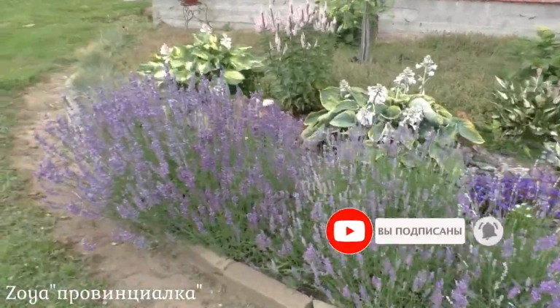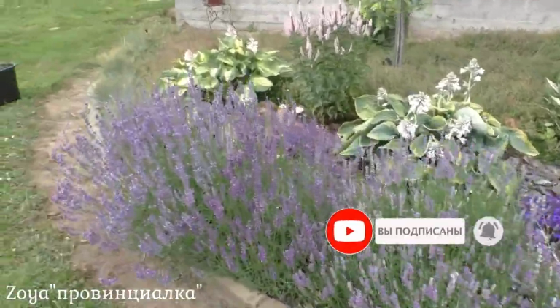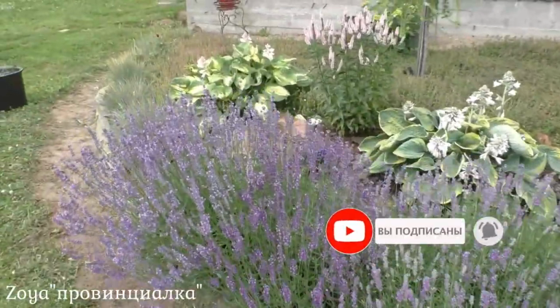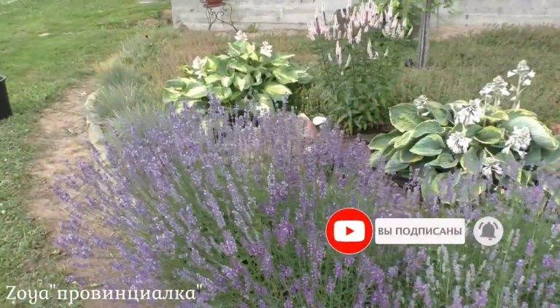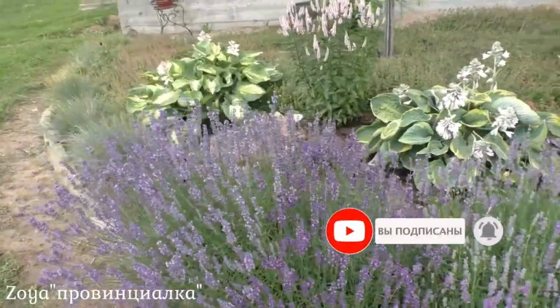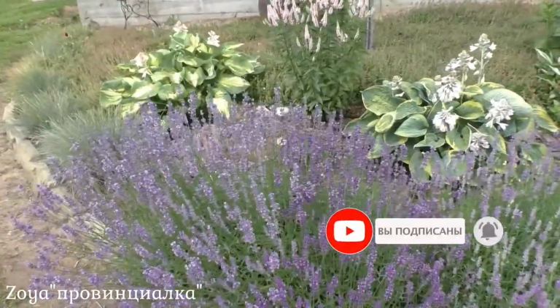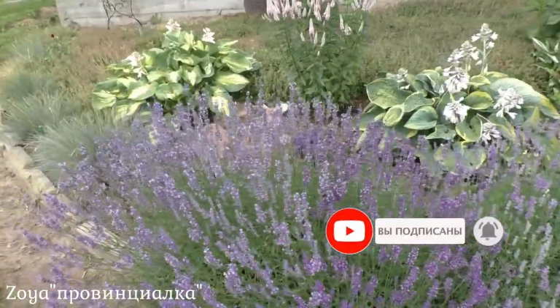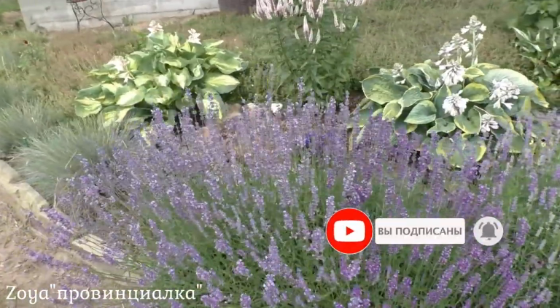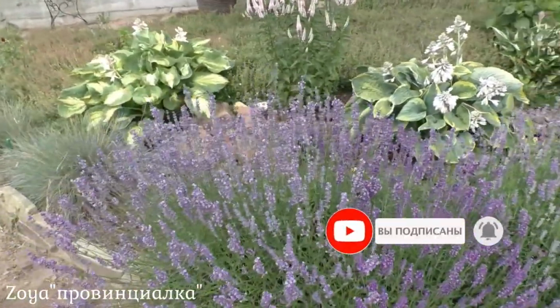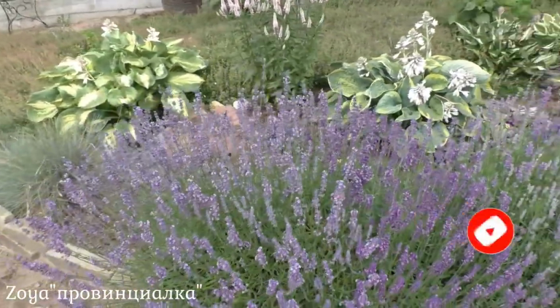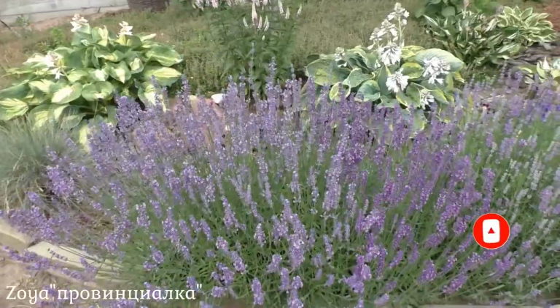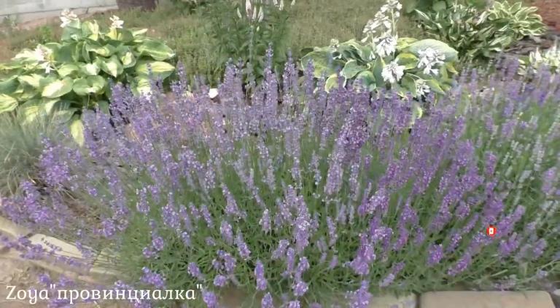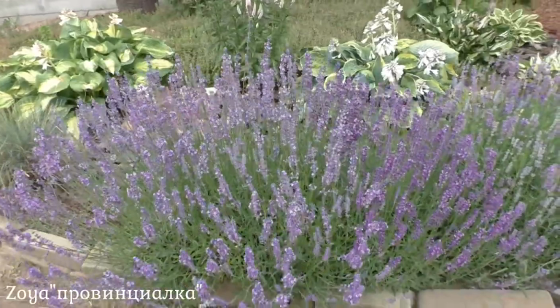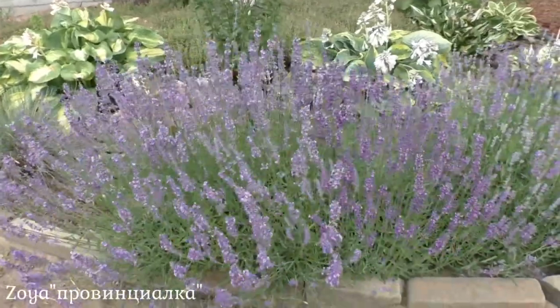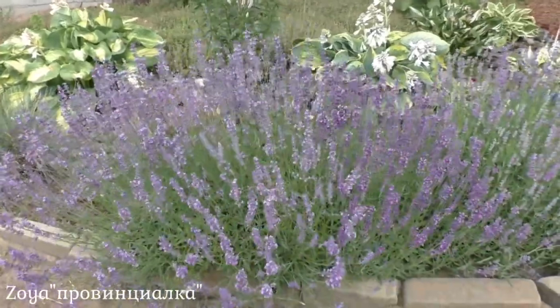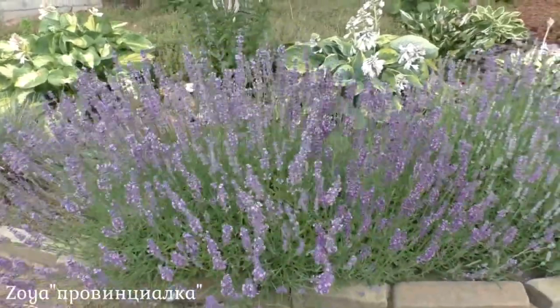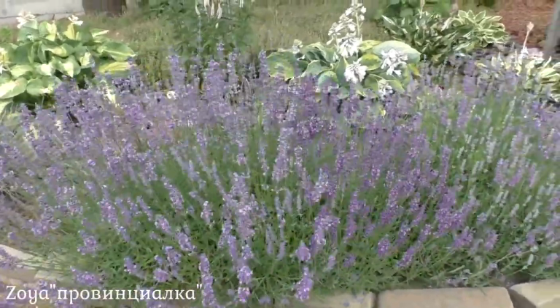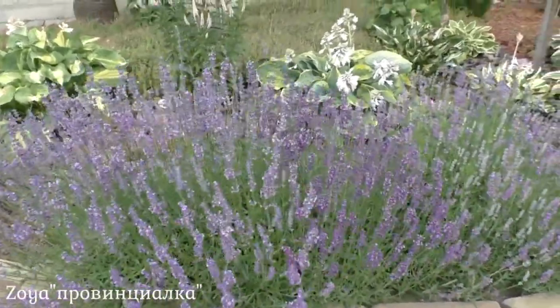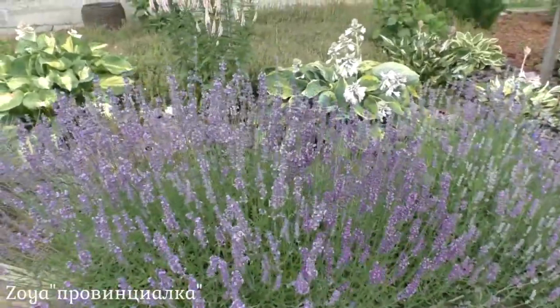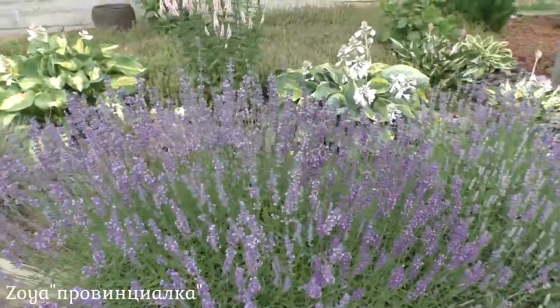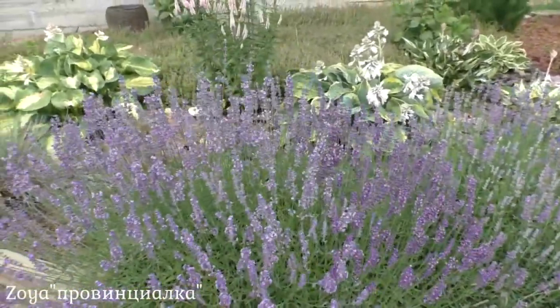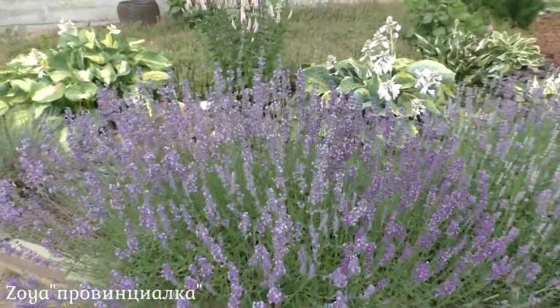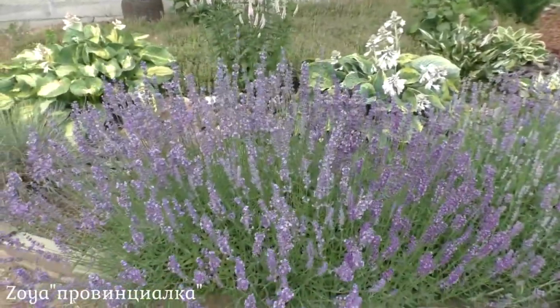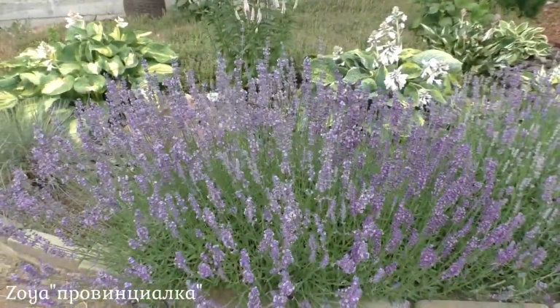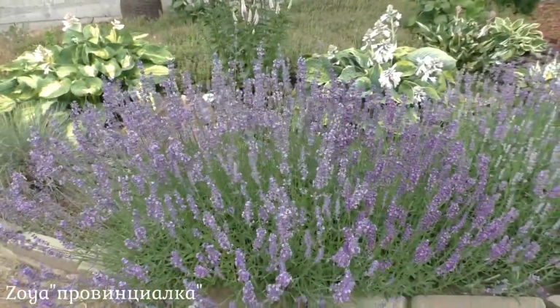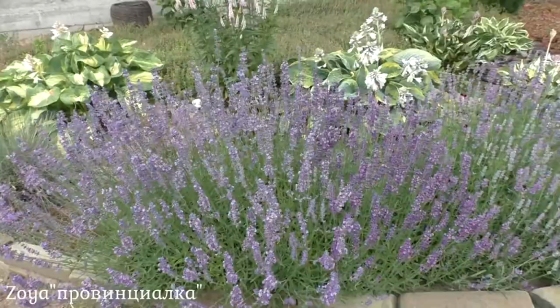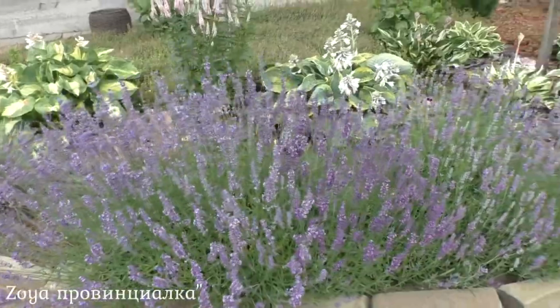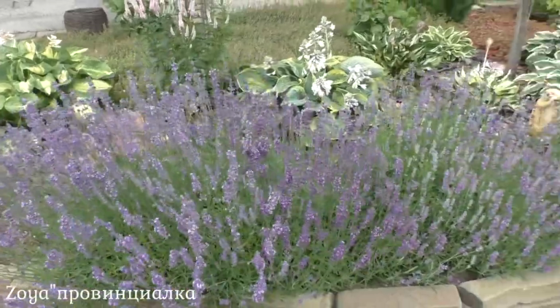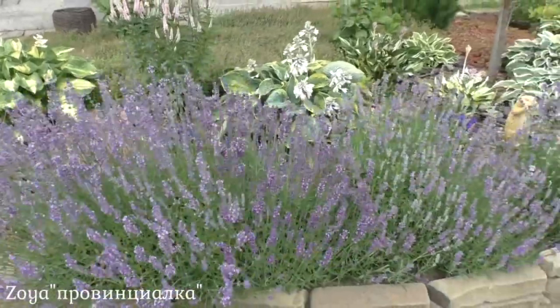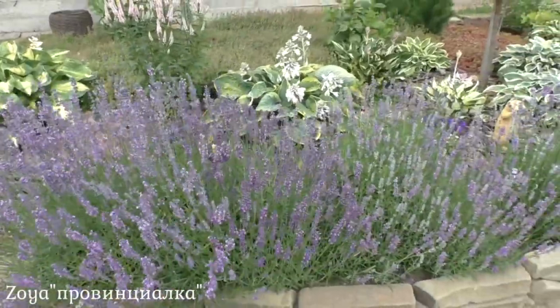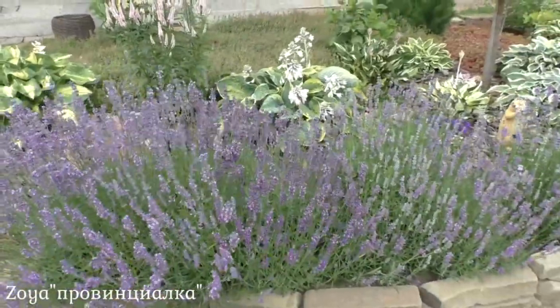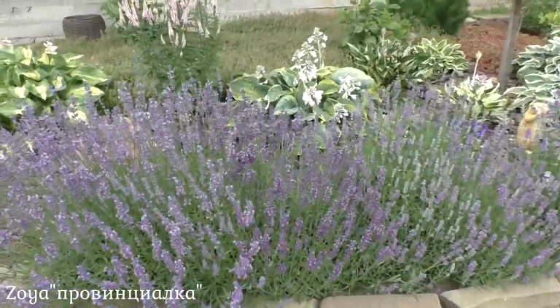Here, for example, I have lavender planted — the variety is called 'Blue Expanse' (Goluboy Prostor). I grew it from seeds. These bushes have been growing here for their third year now.